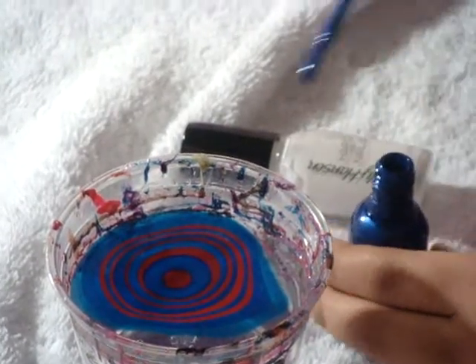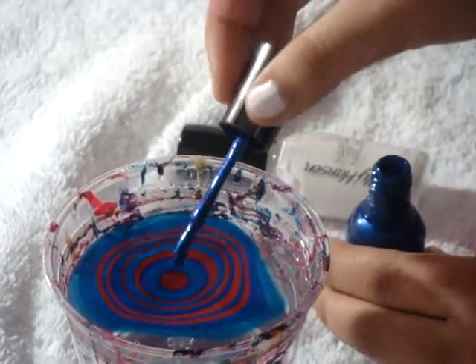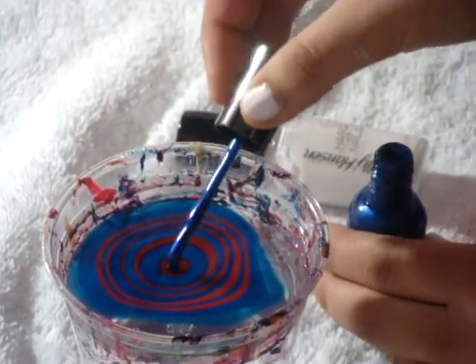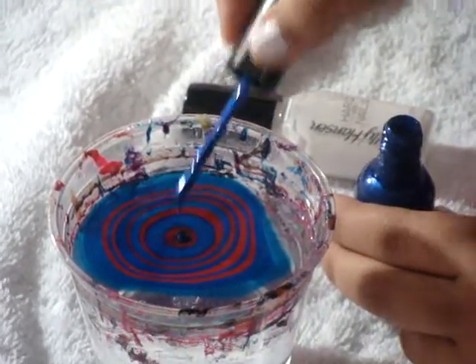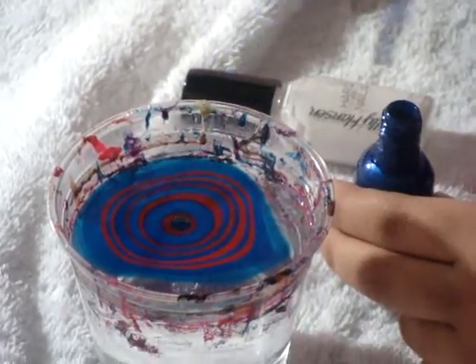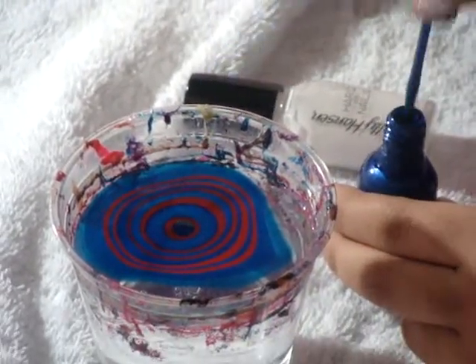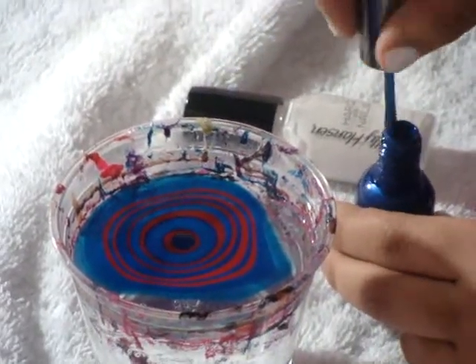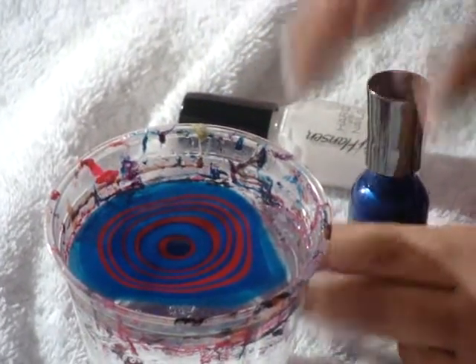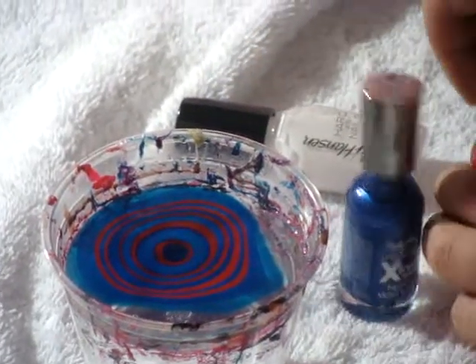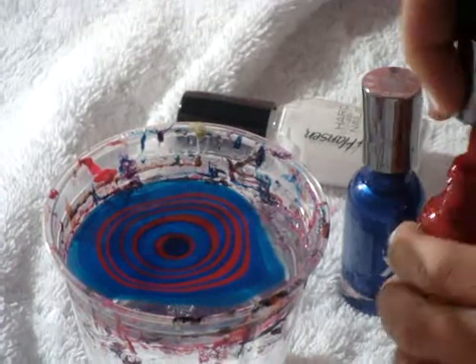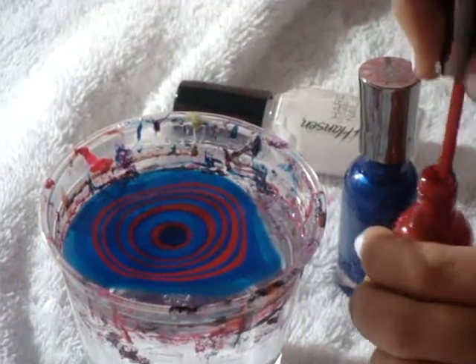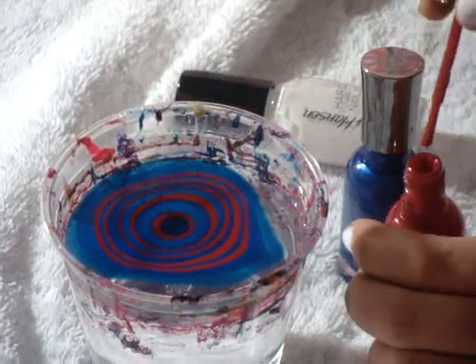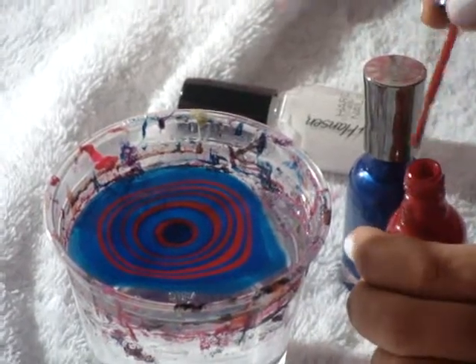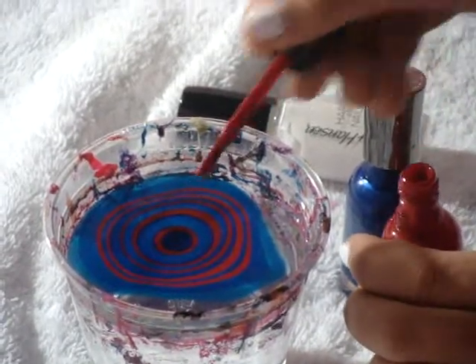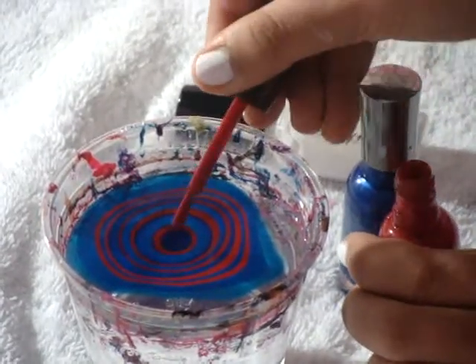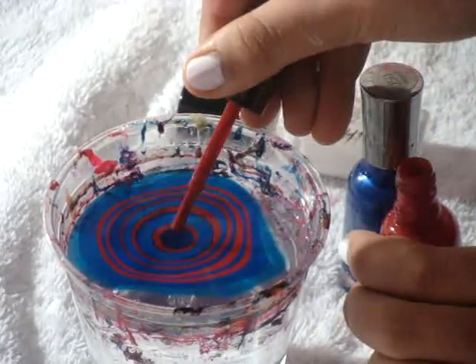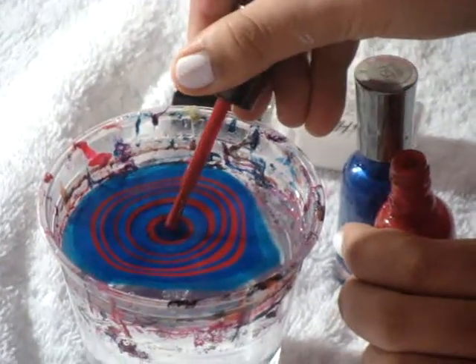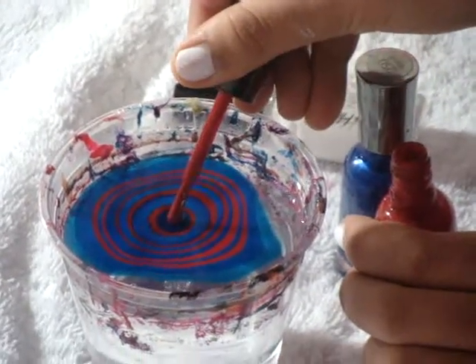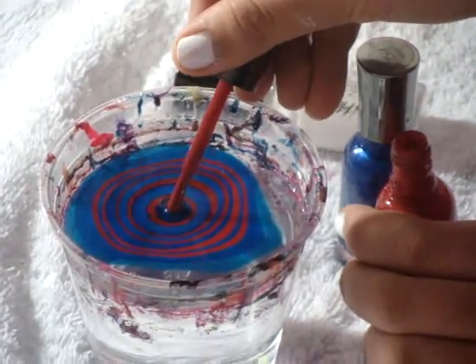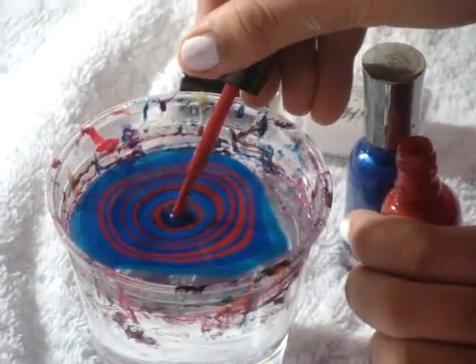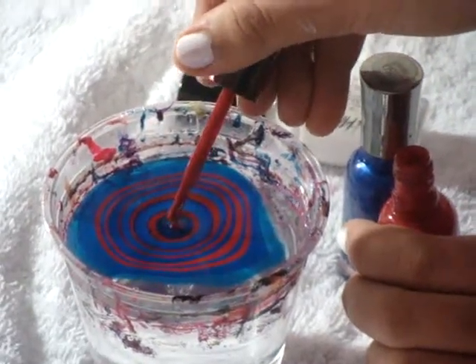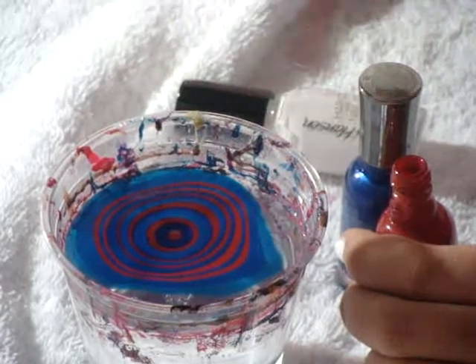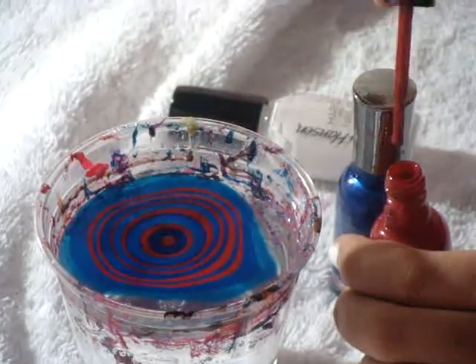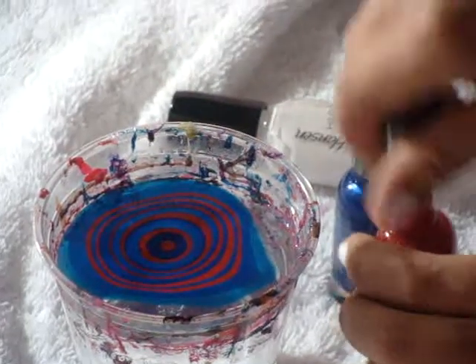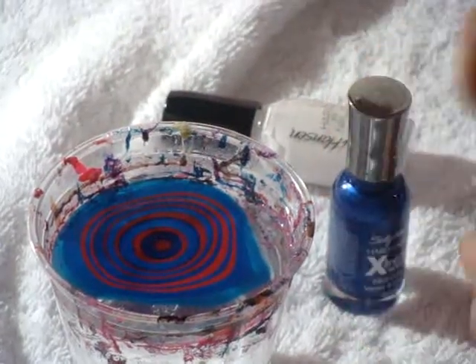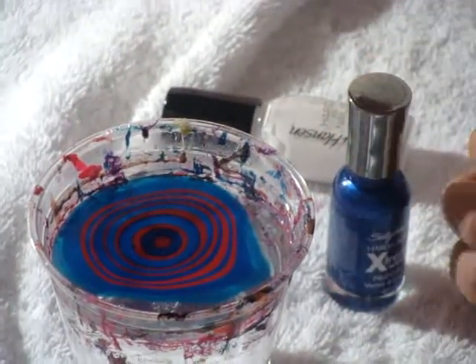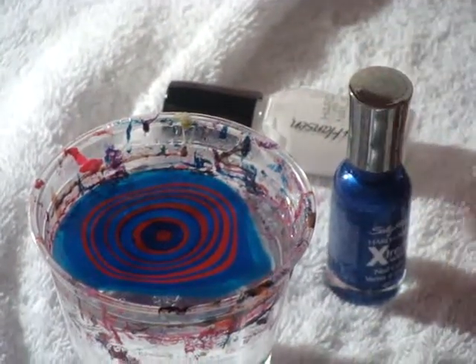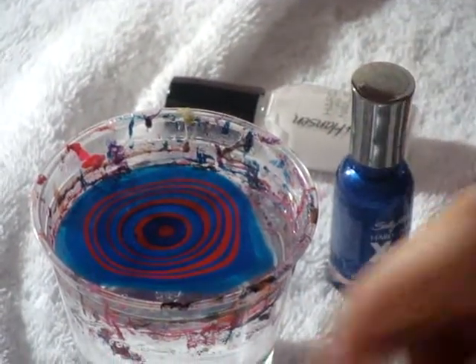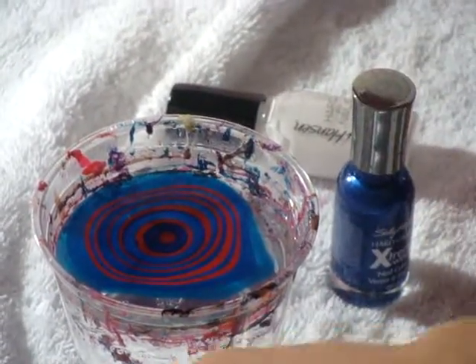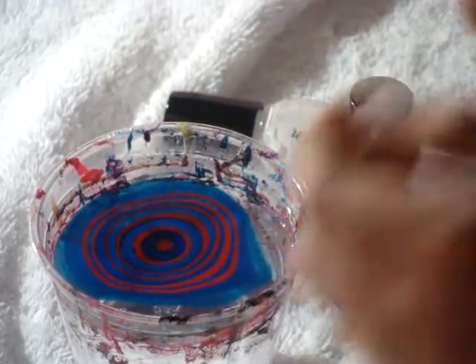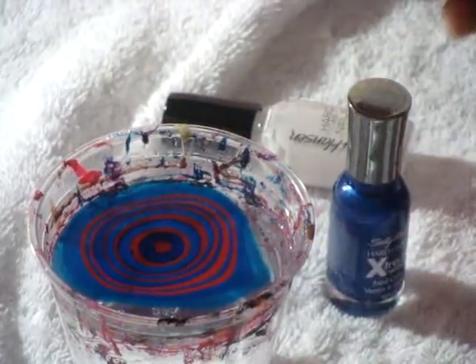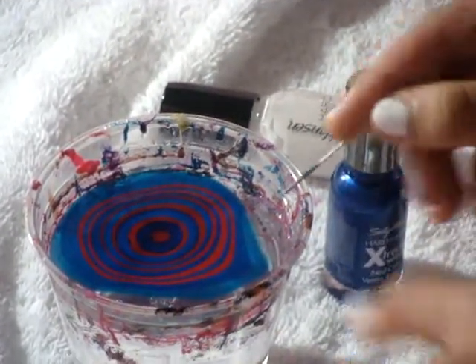This is going to be my last drop. Now it's time for the needle to come in.